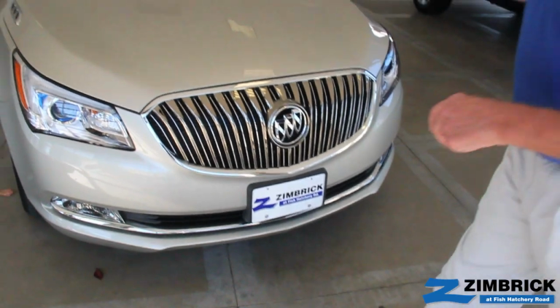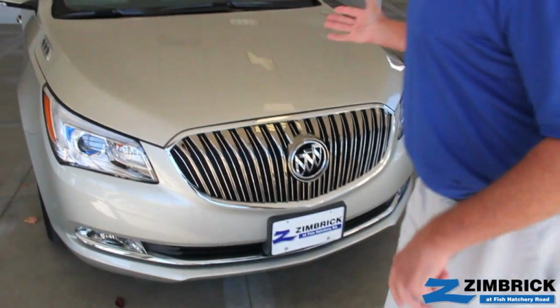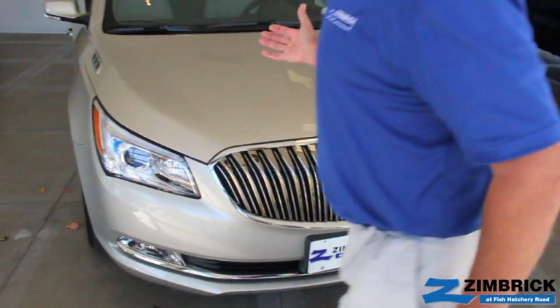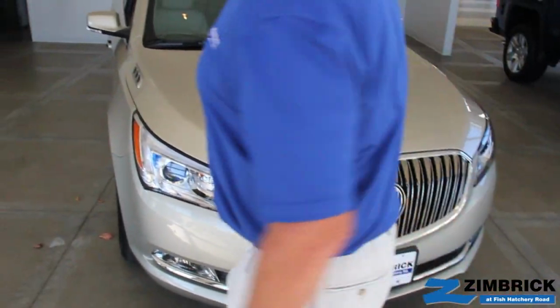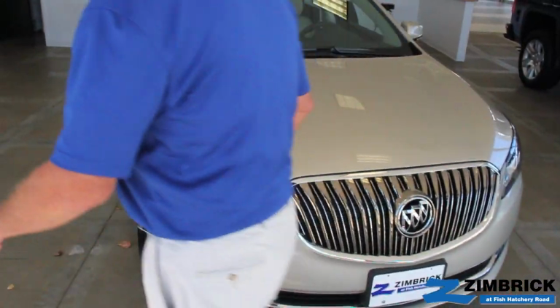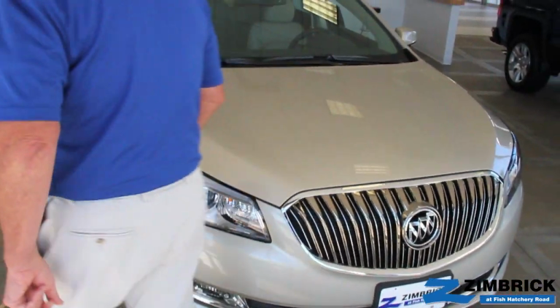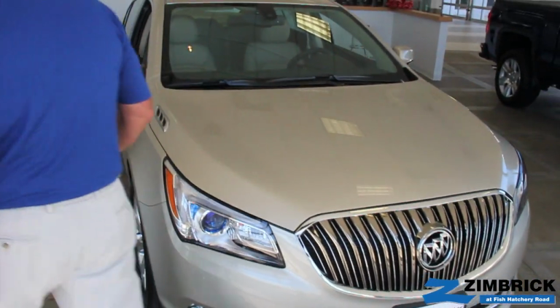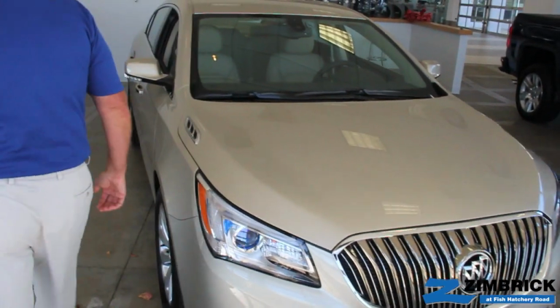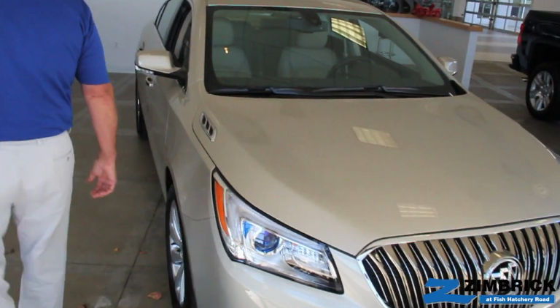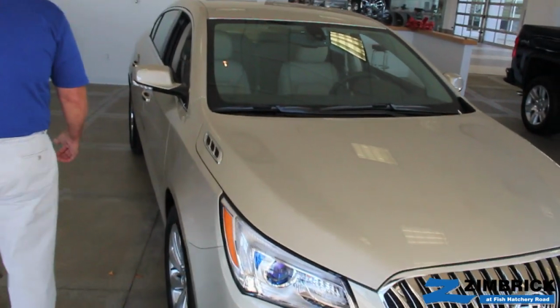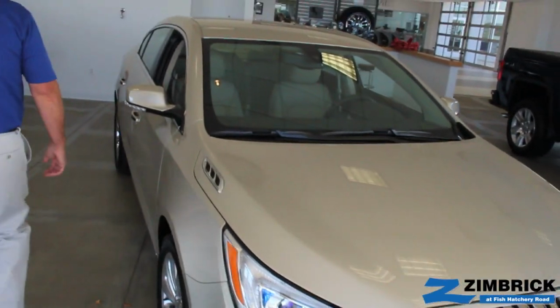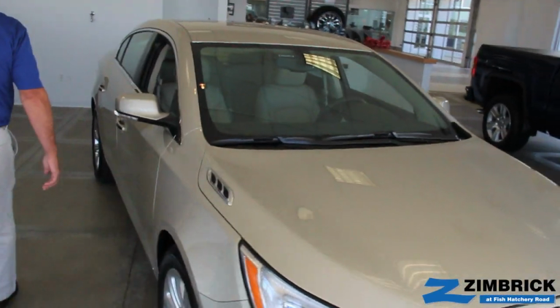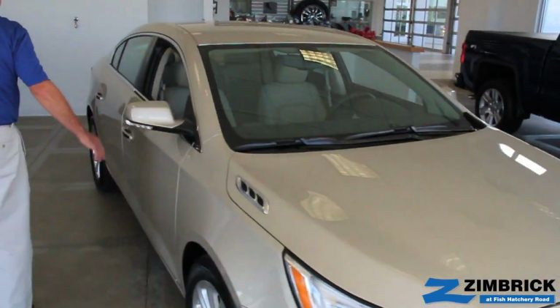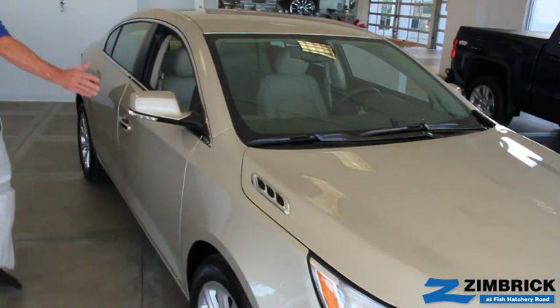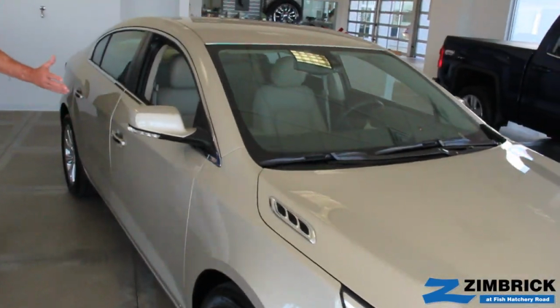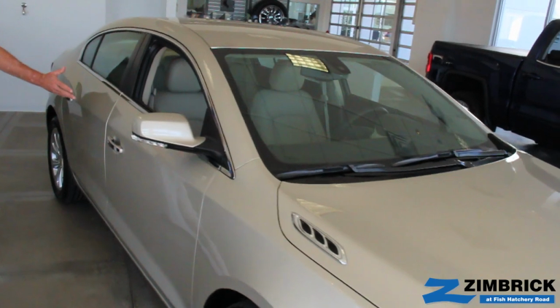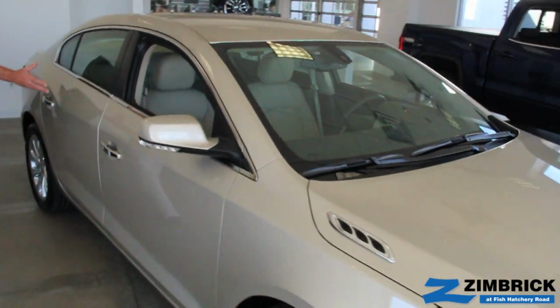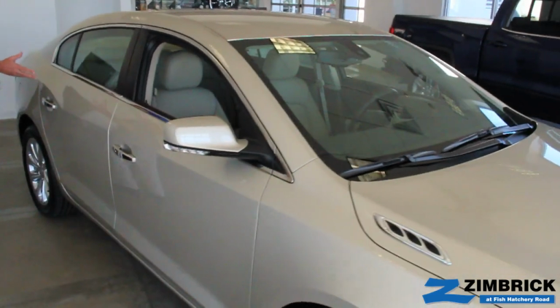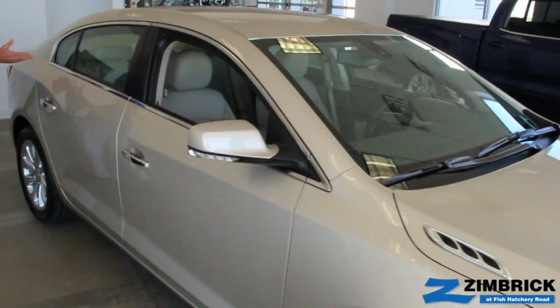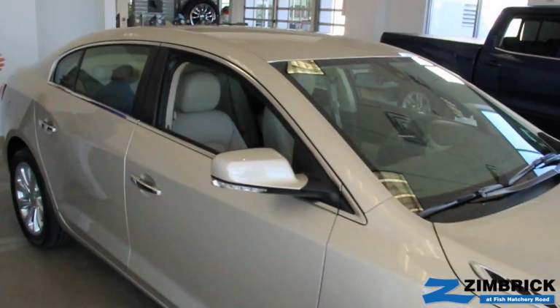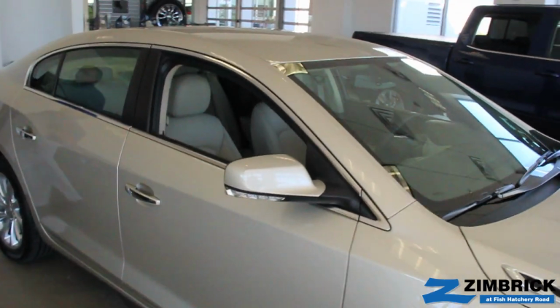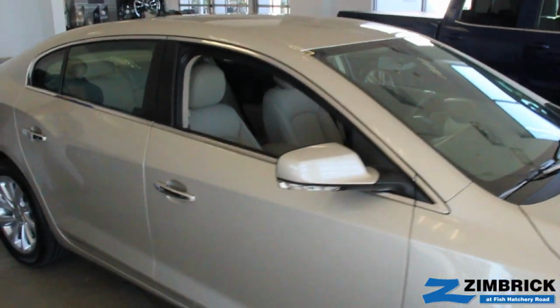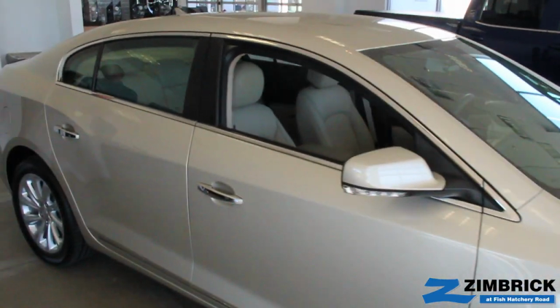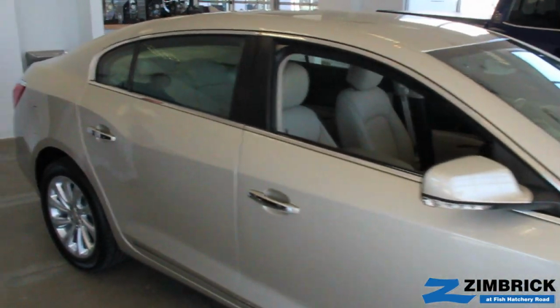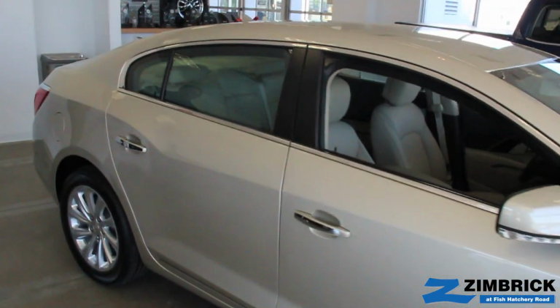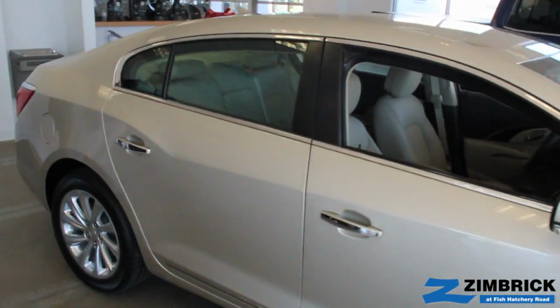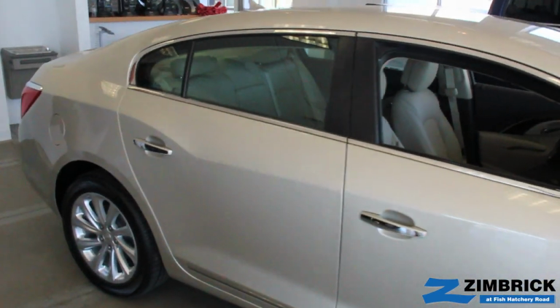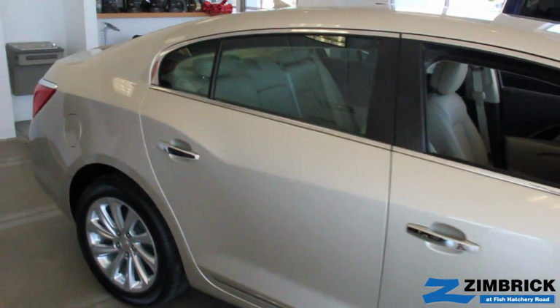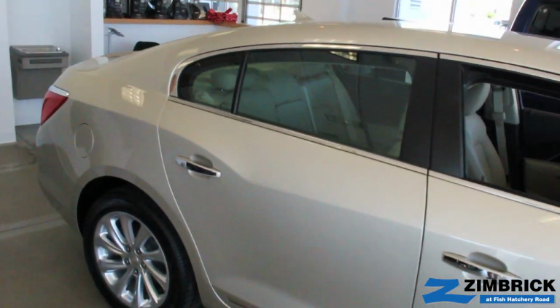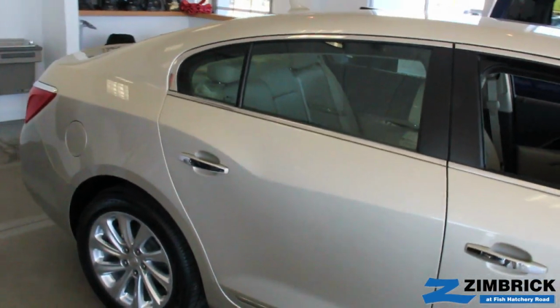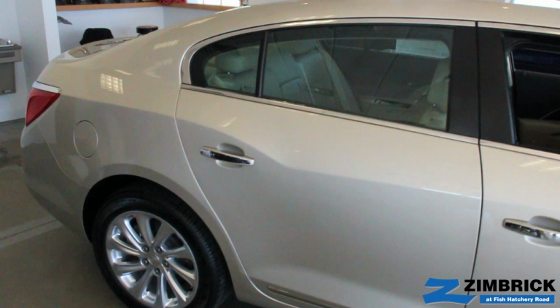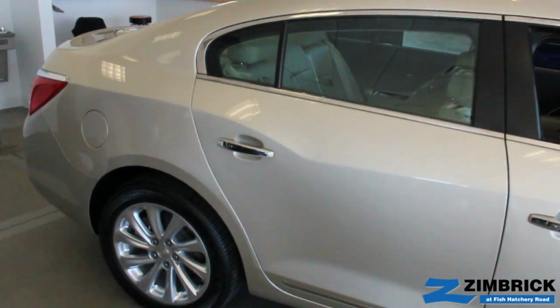As we come around to the back of the car, the side of the vehicle remains the same. We do have three new wheels that are available.